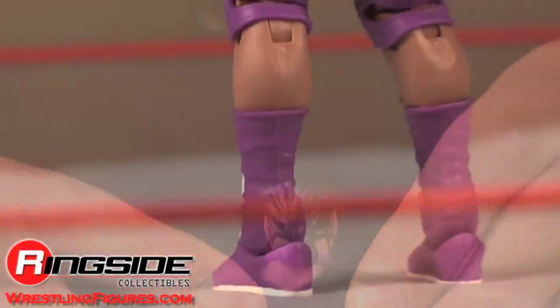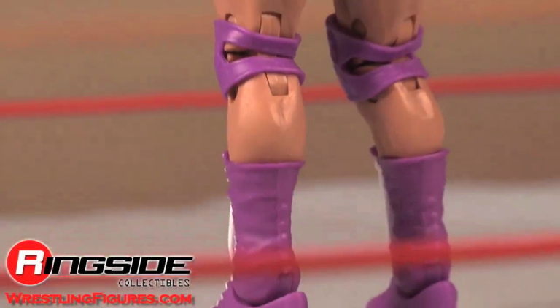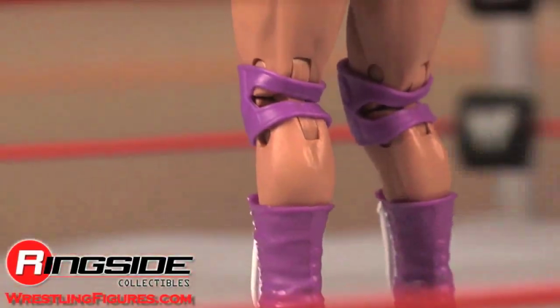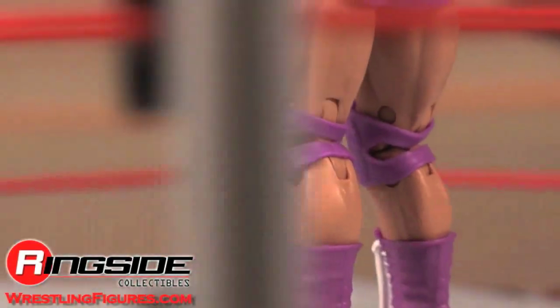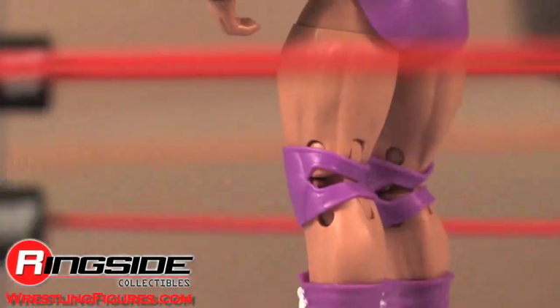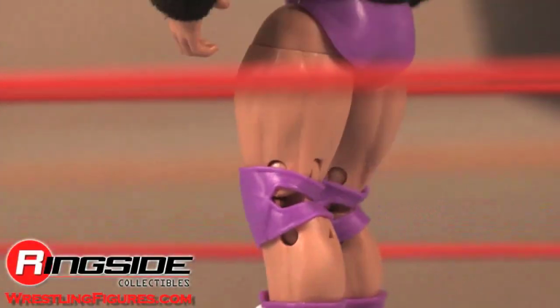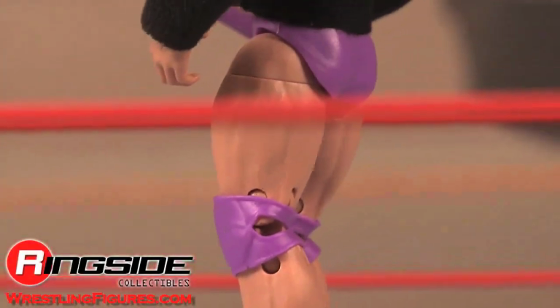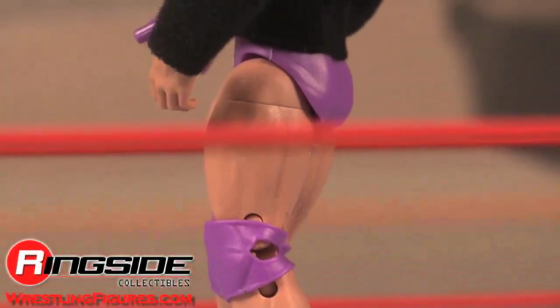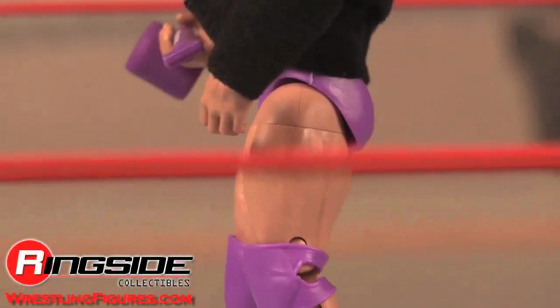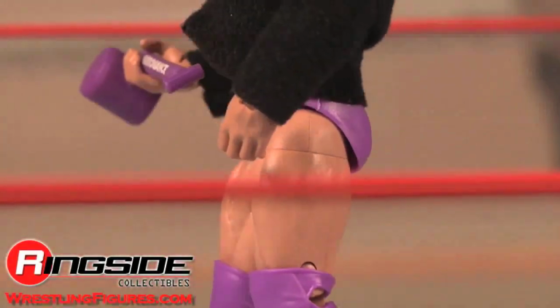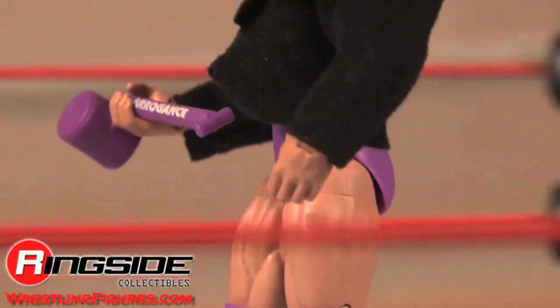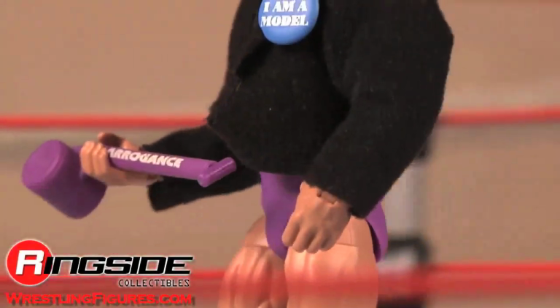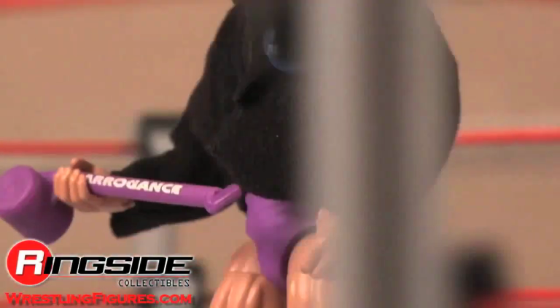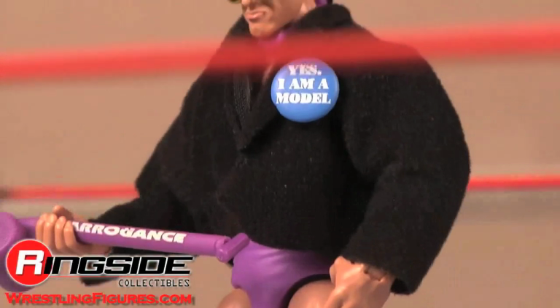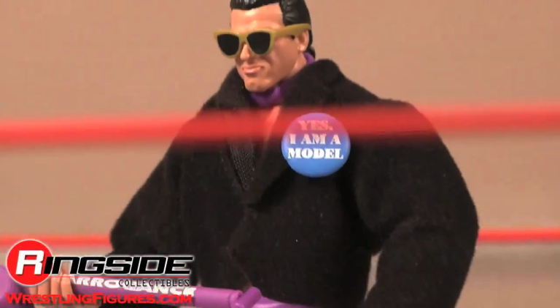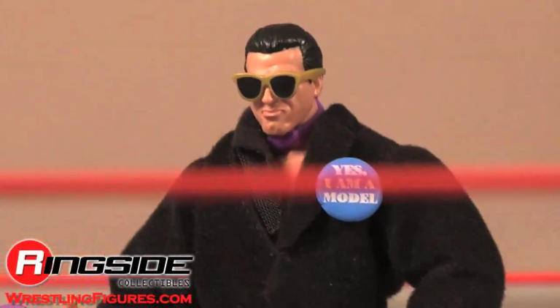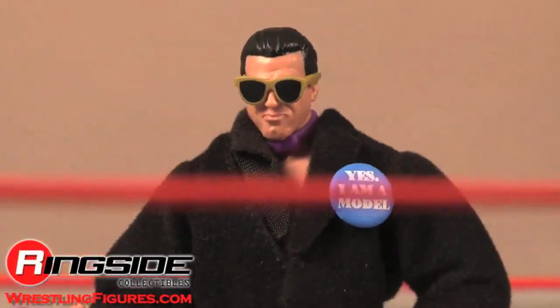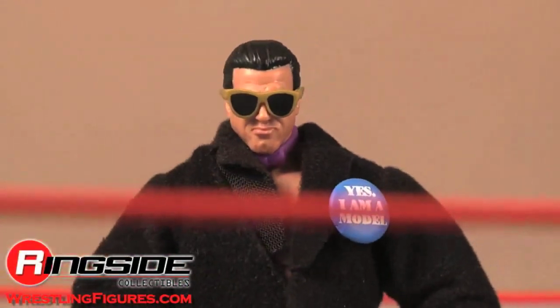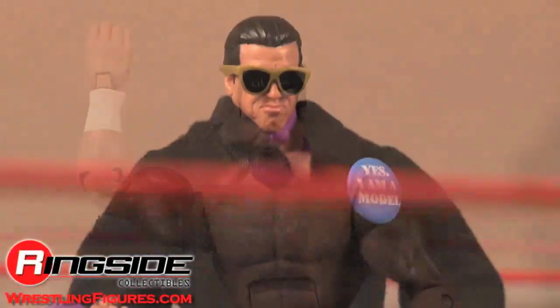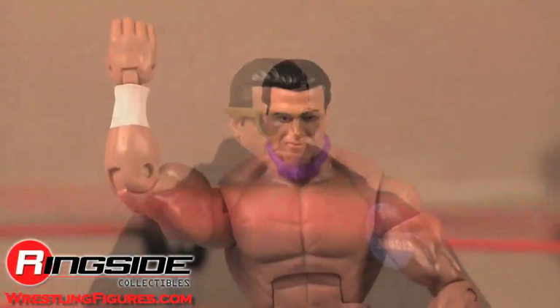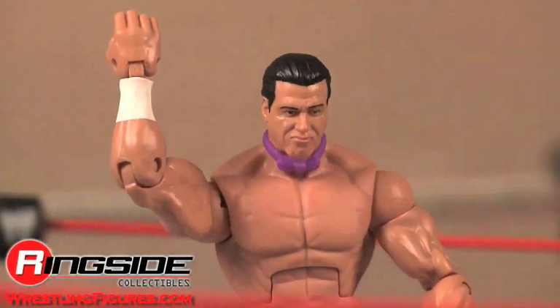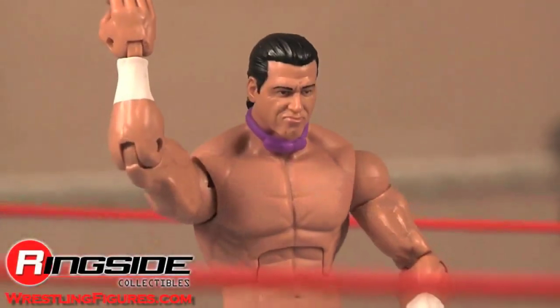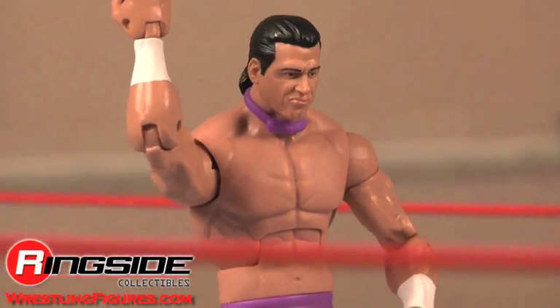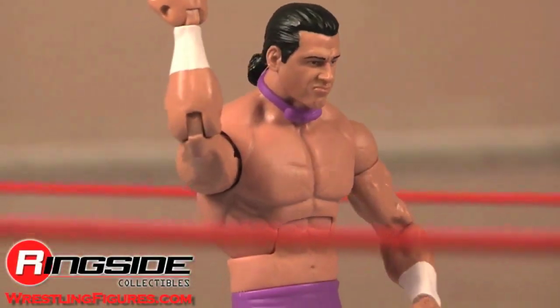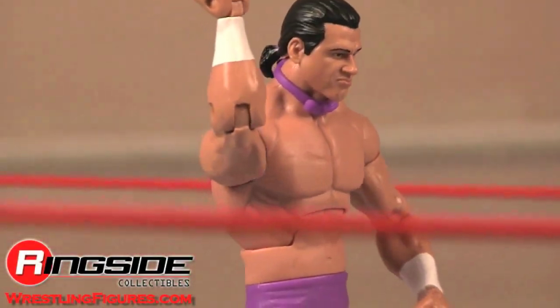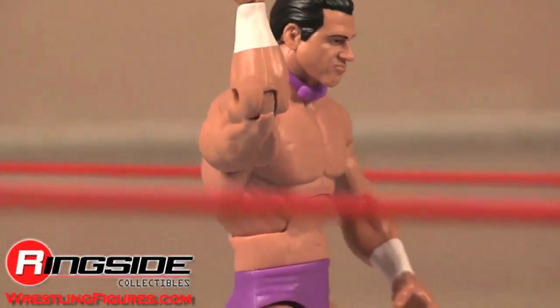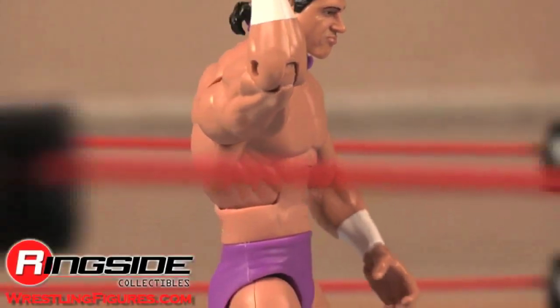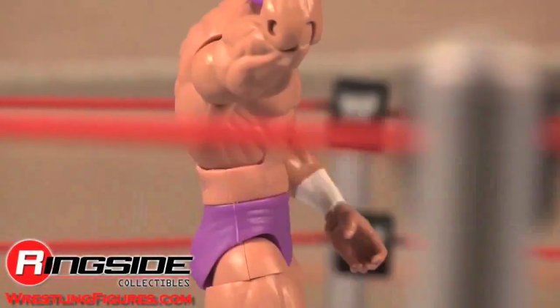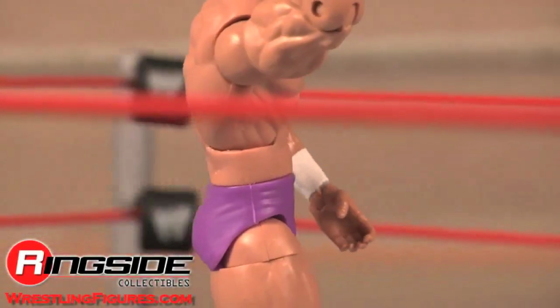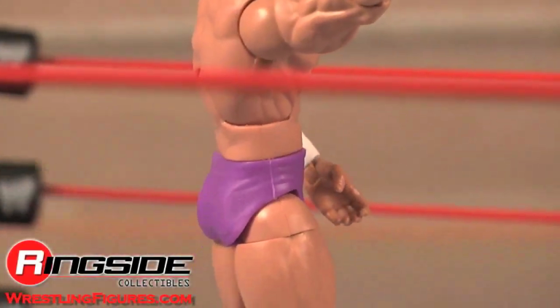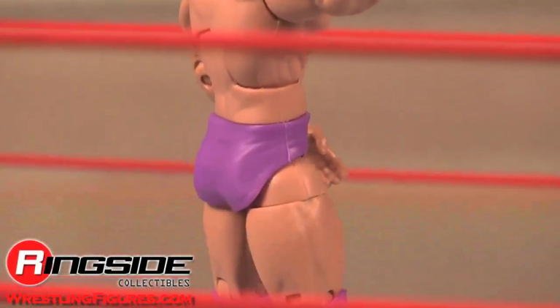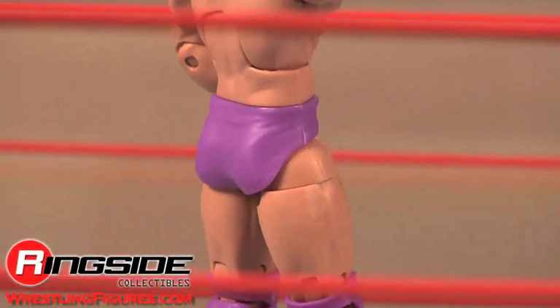Rick Martell. Good looking before there was such a thing as good looking. Check out Ringside Collectibles at WrestlingFigures.com for the largest selection of wrestling figures on the internet.